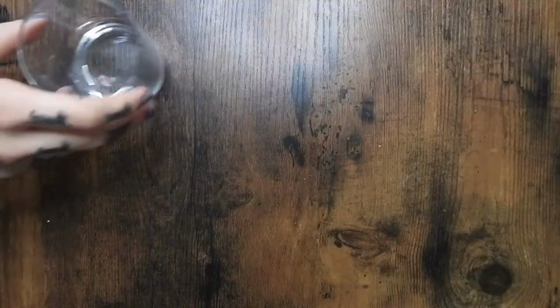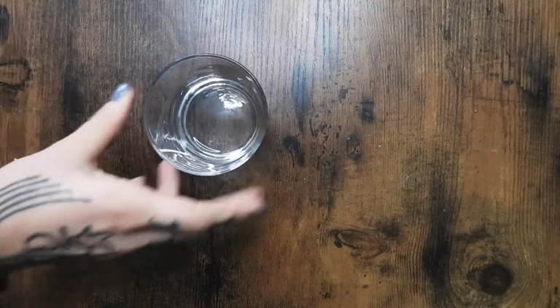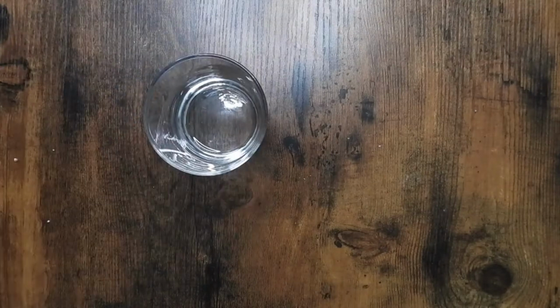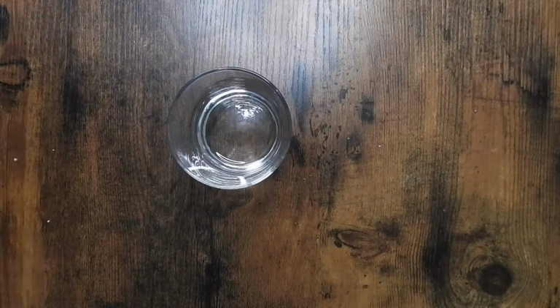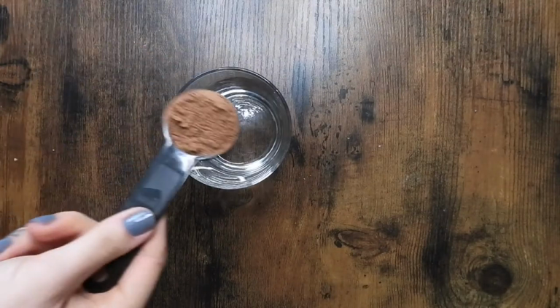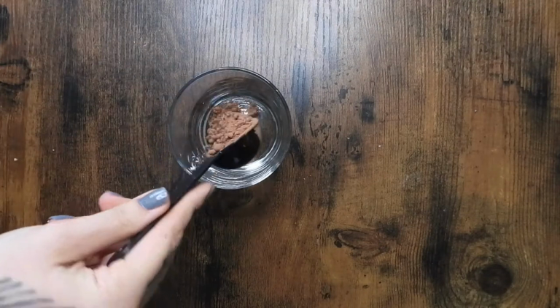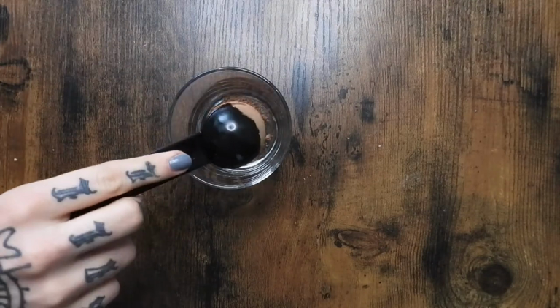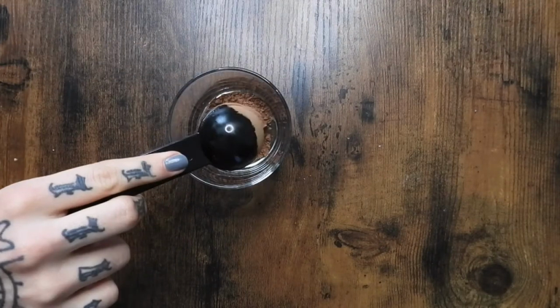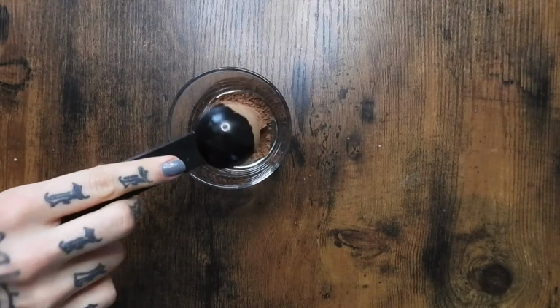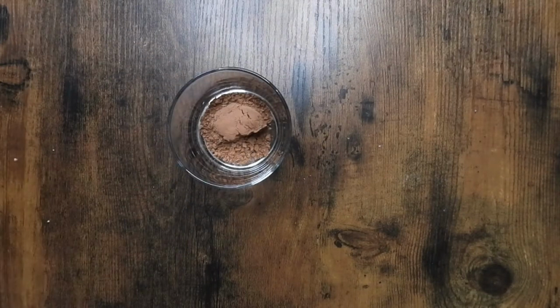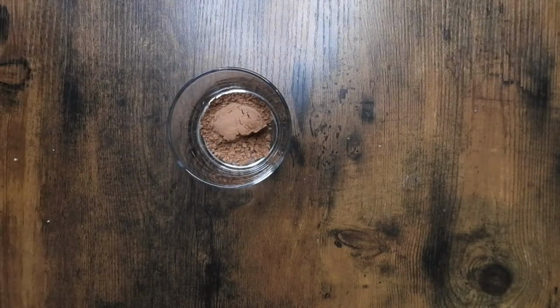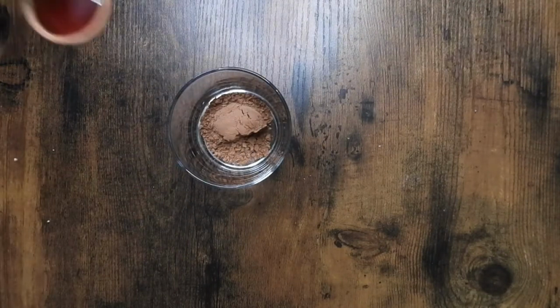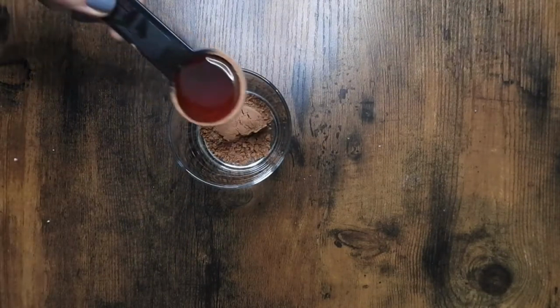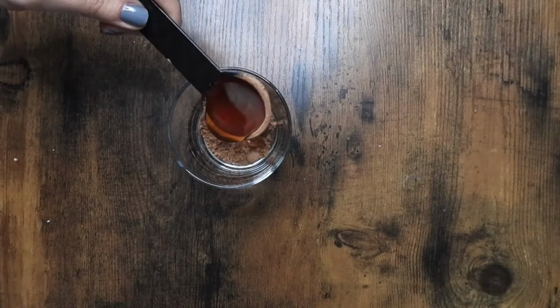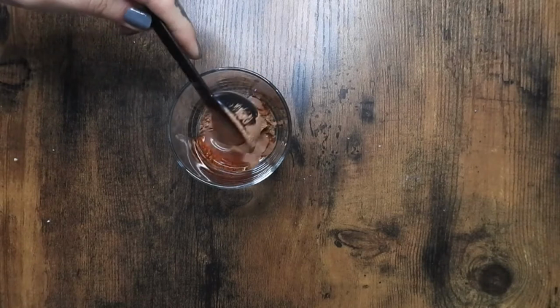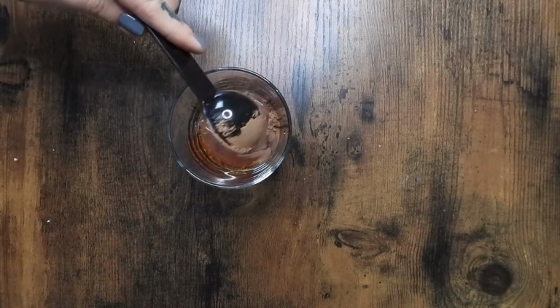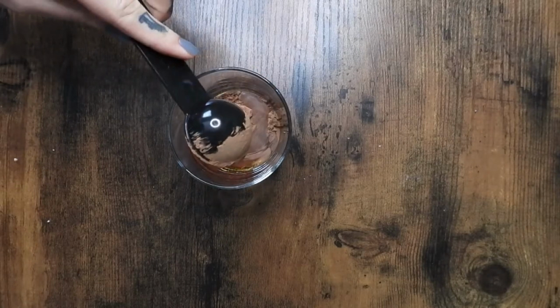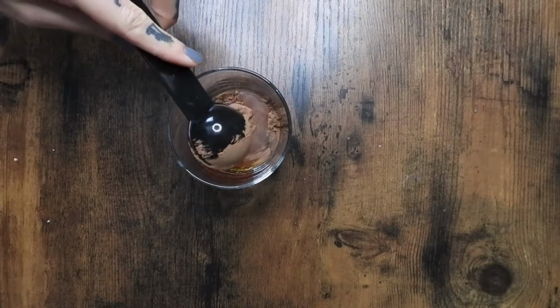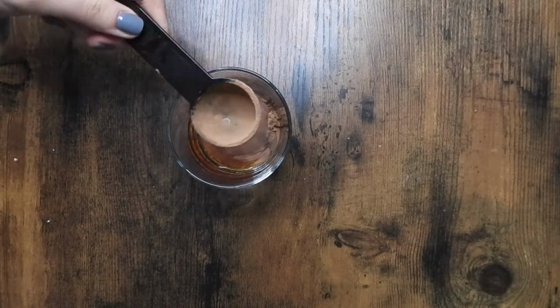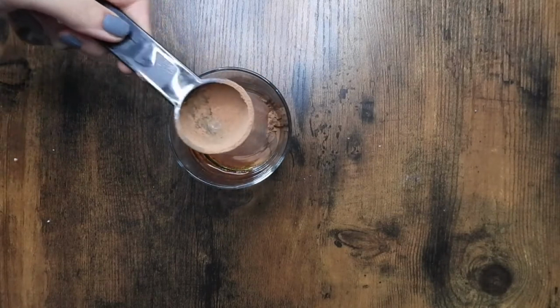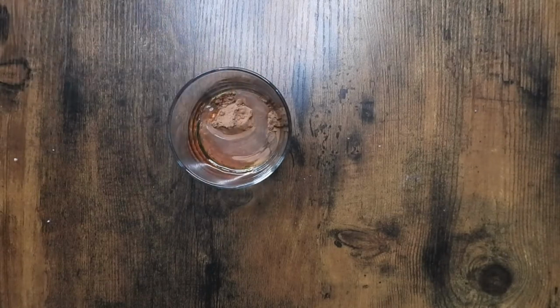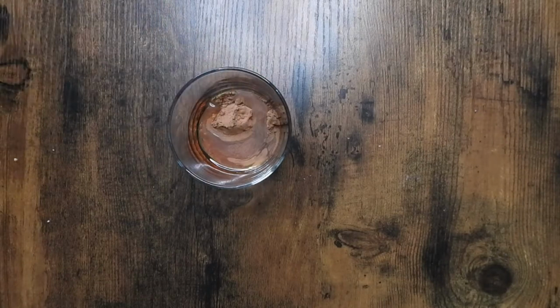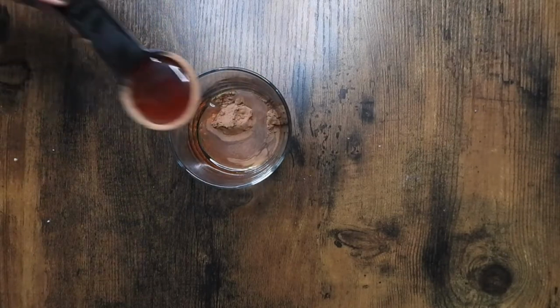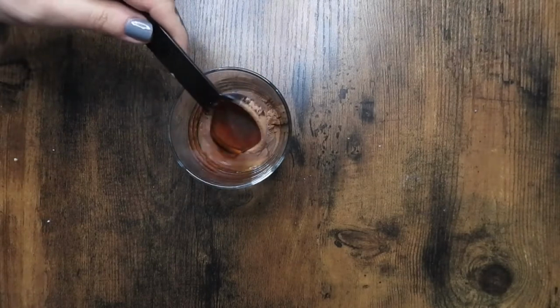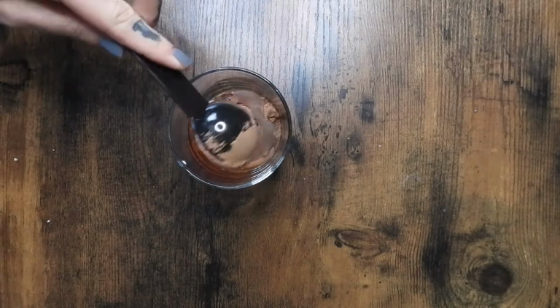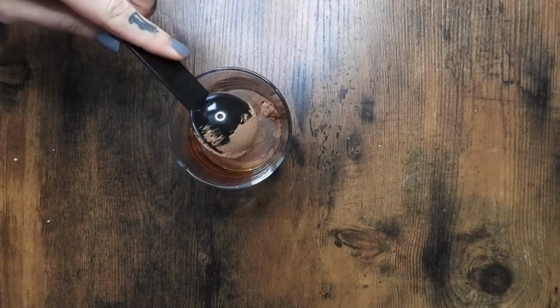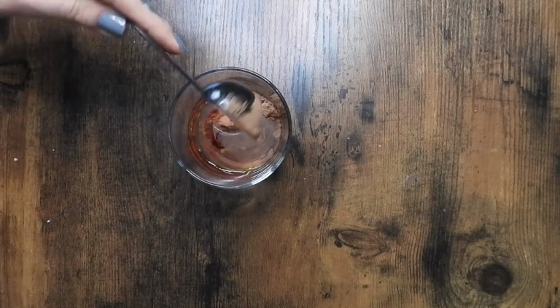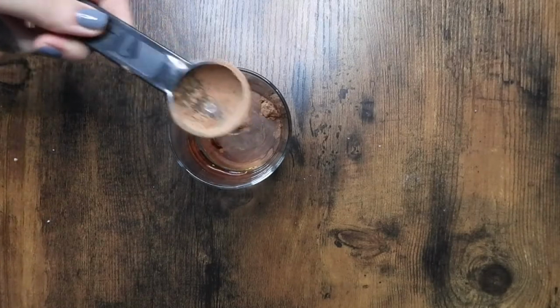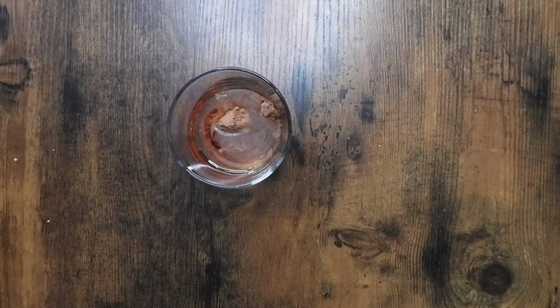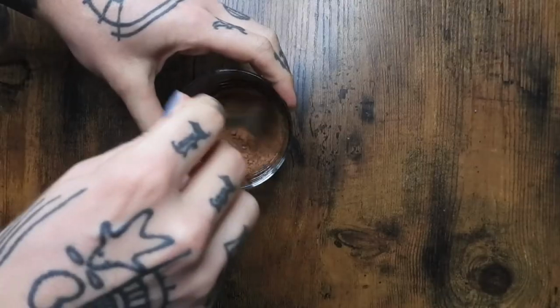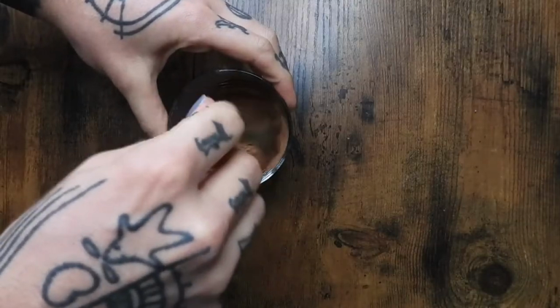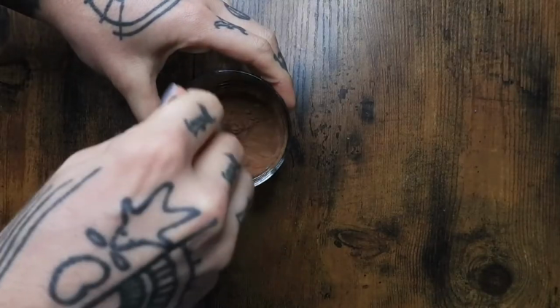Then in a separate container, I added one tablespoon of cacao powder with two tablespoons of maple syrup and mixed that together really well.